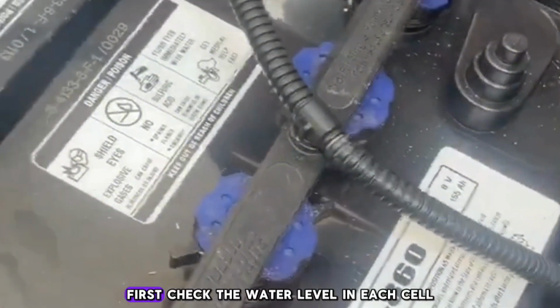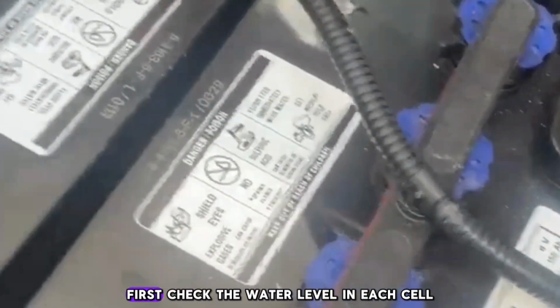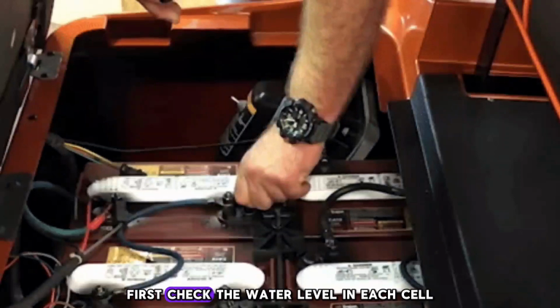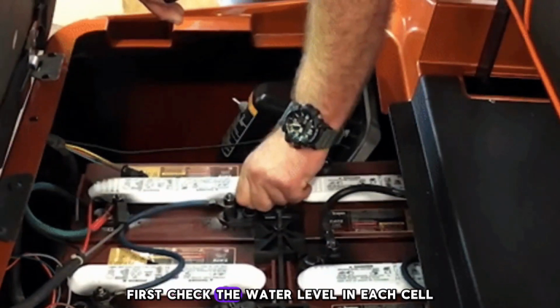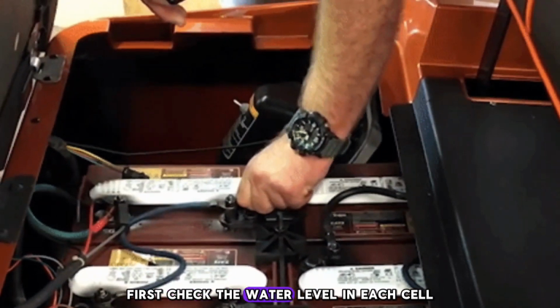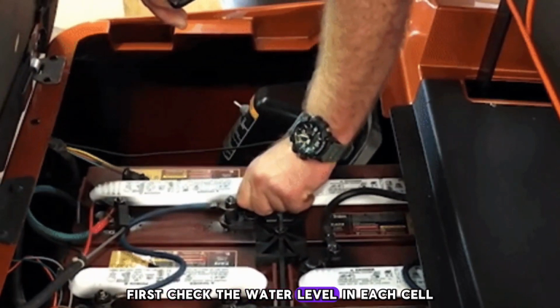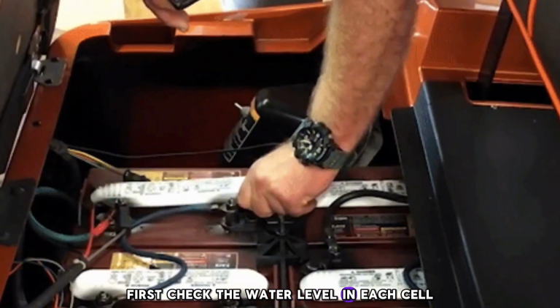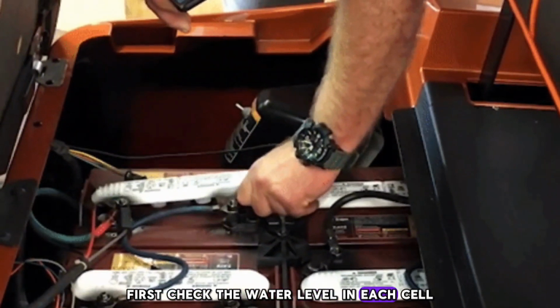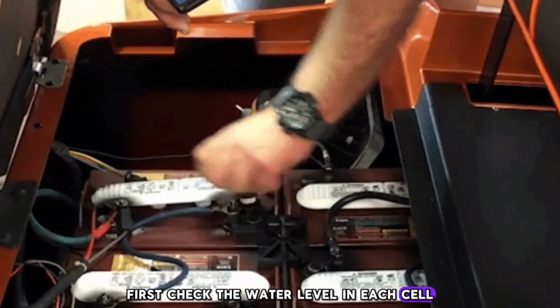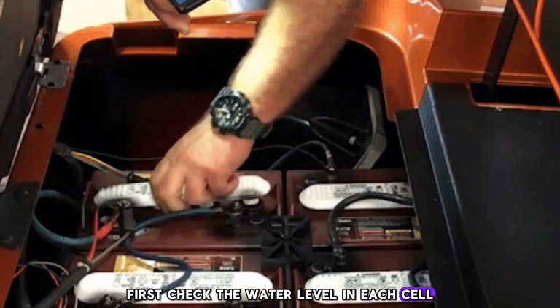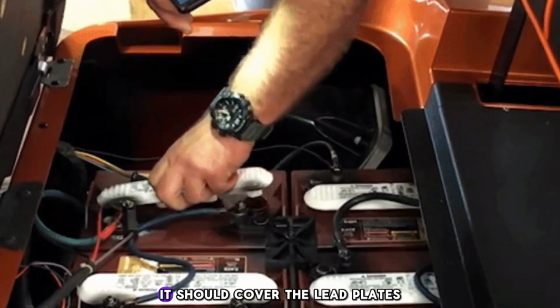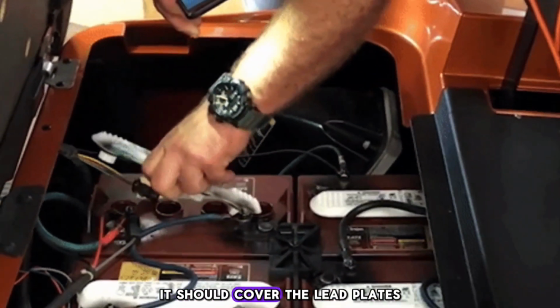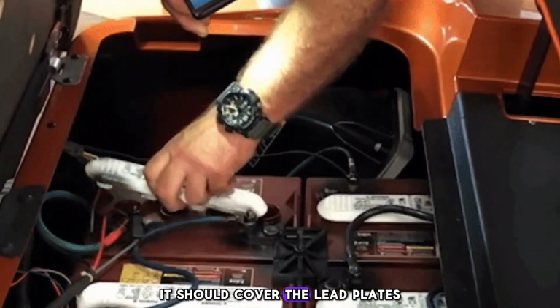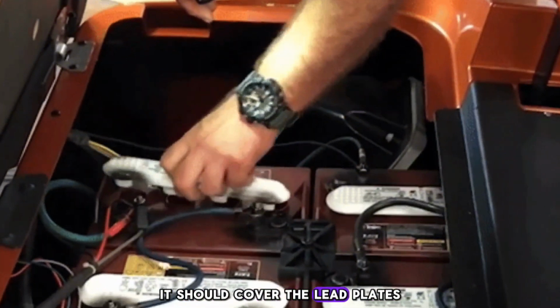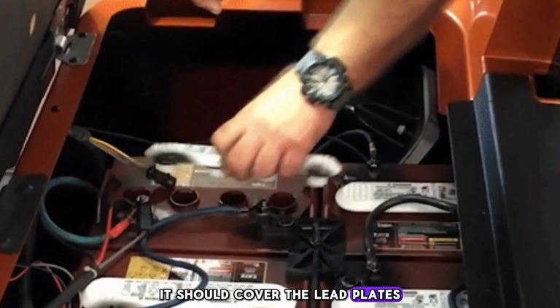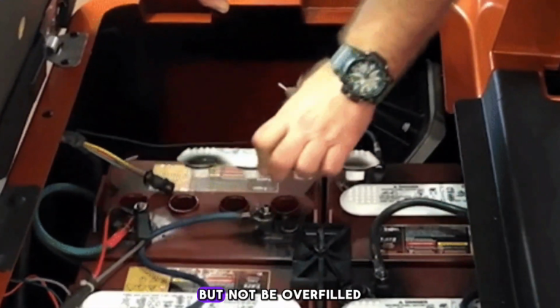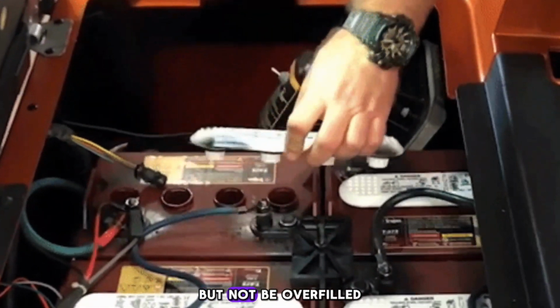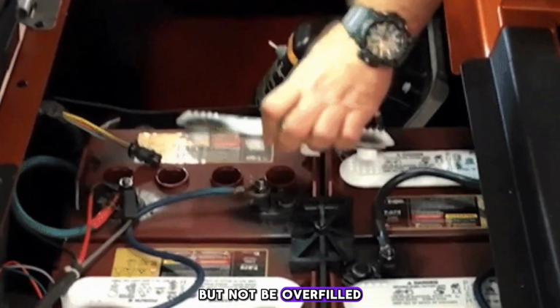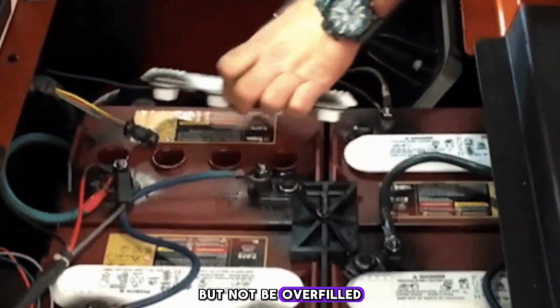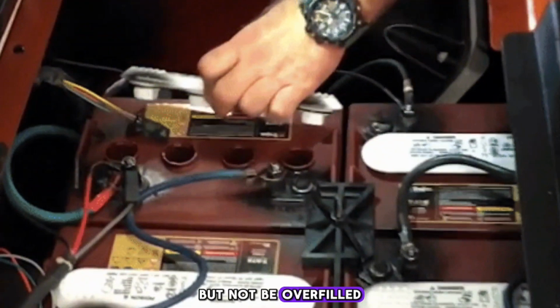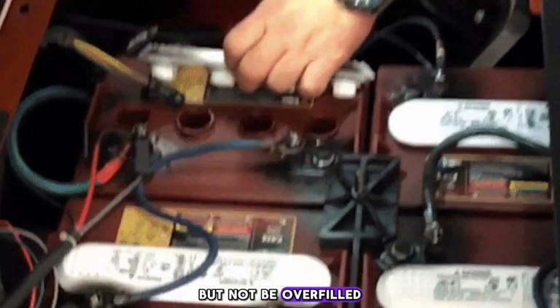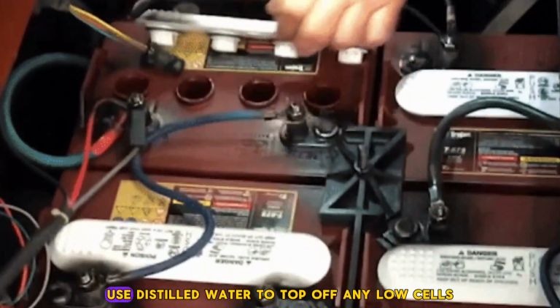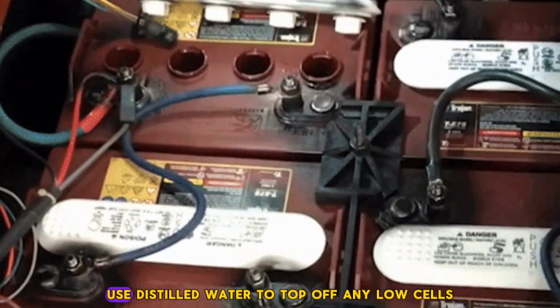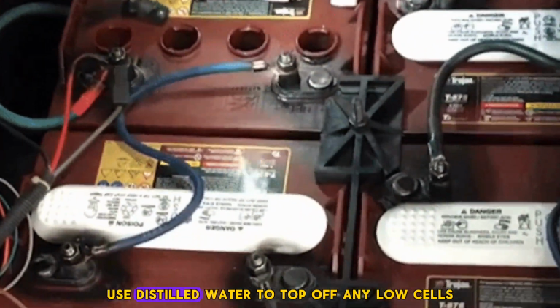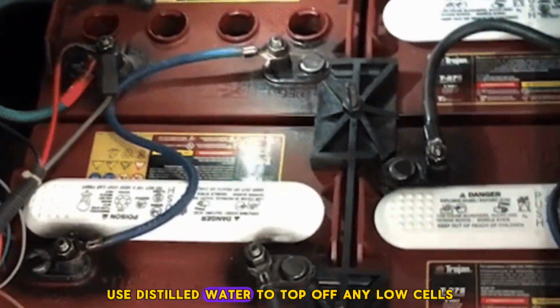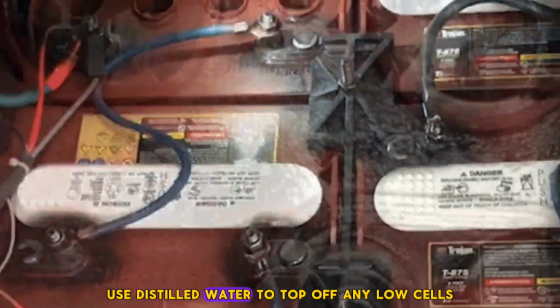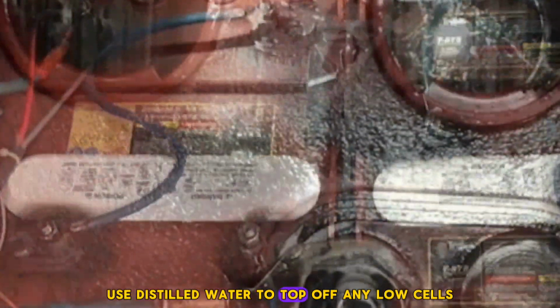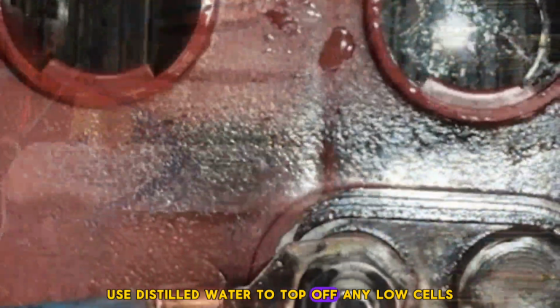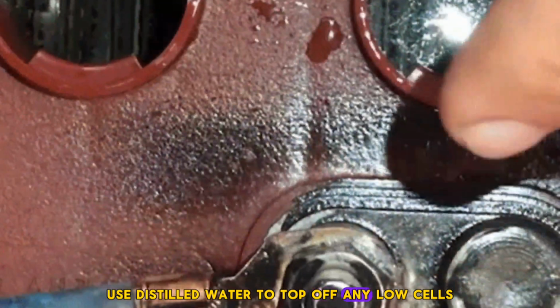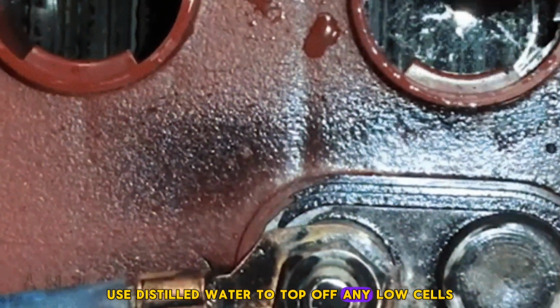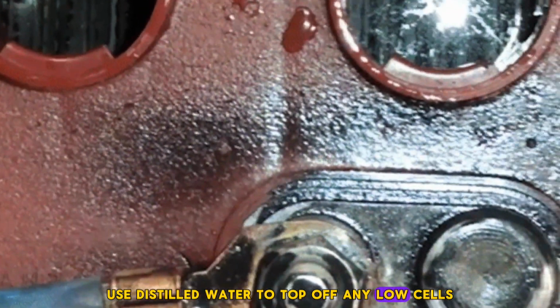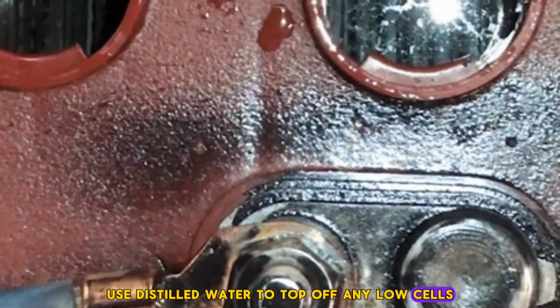First, check the water level in each cell. It should cover the lead plates but not be overfilled. Use distilled water to top off any low cells.